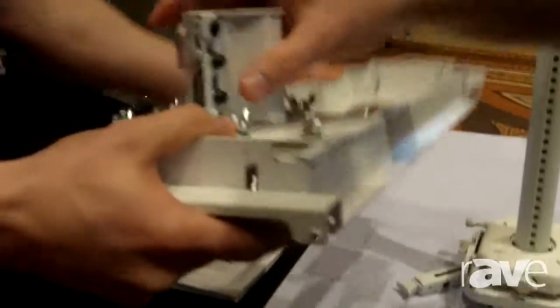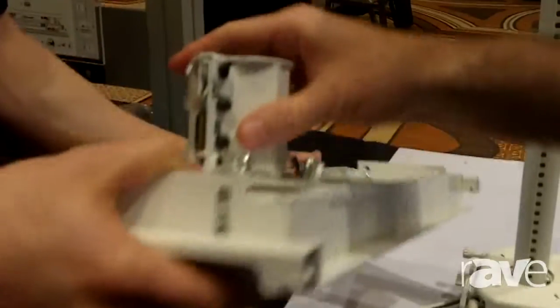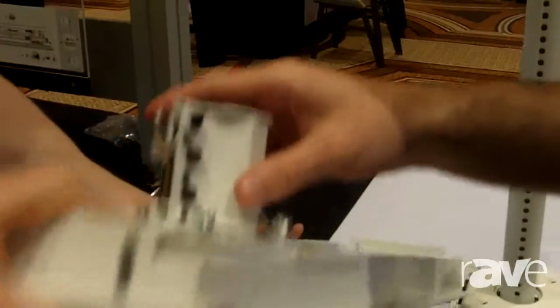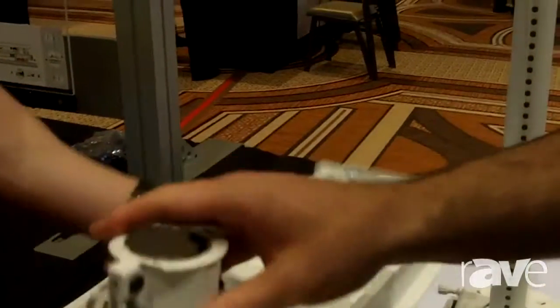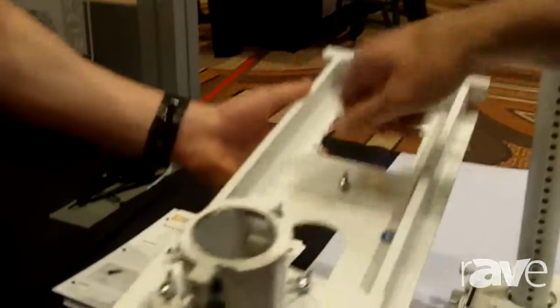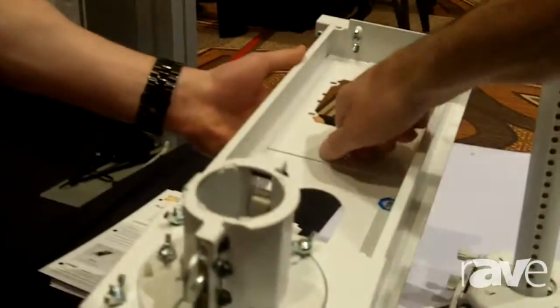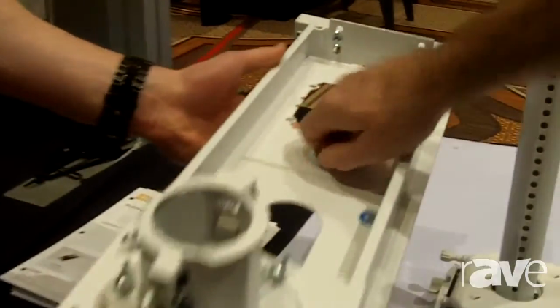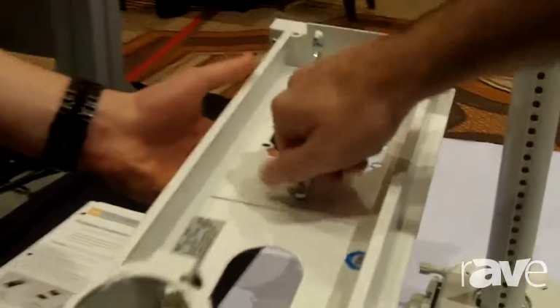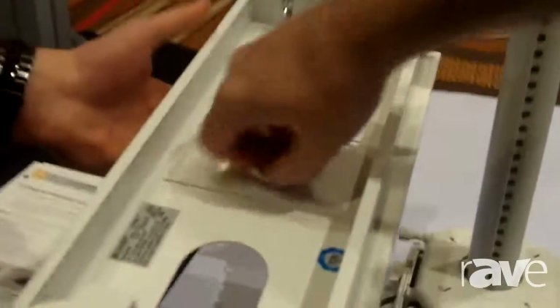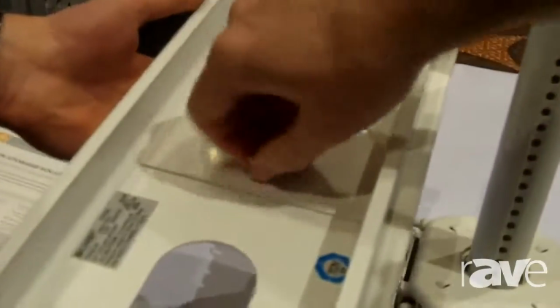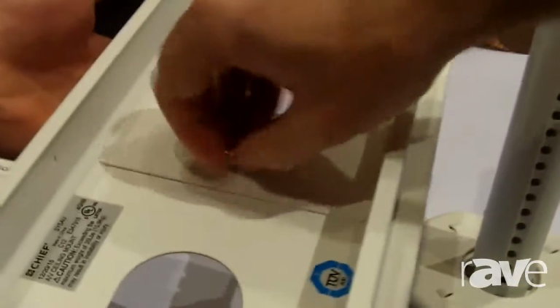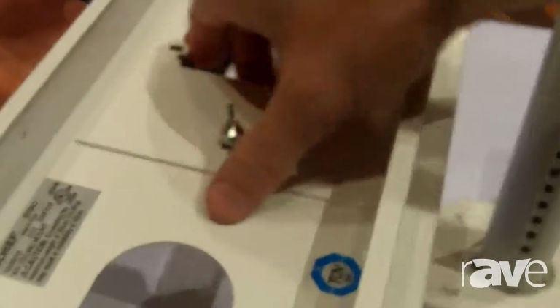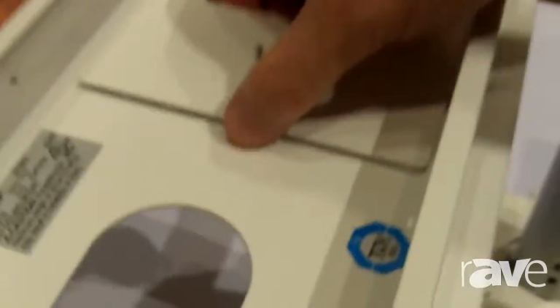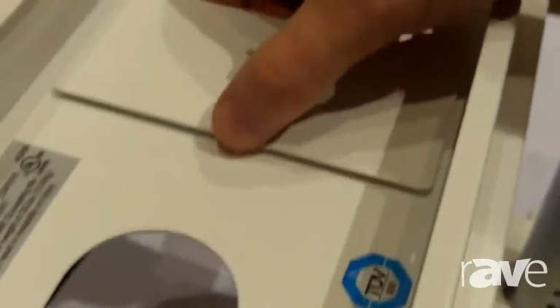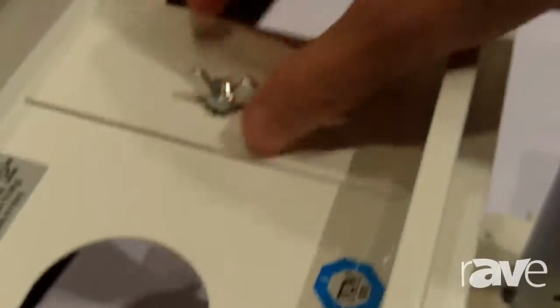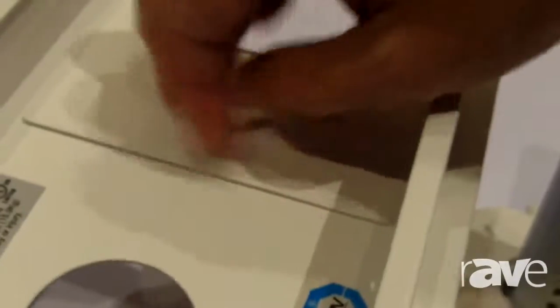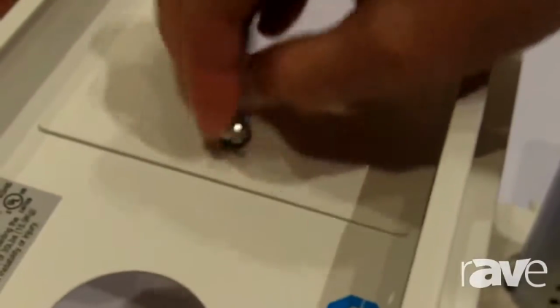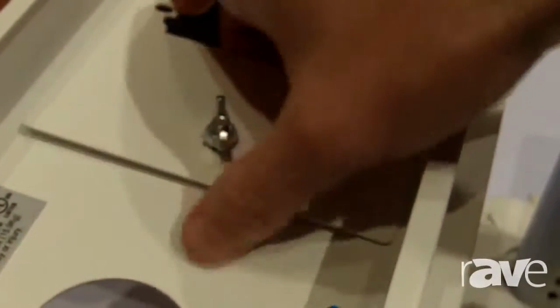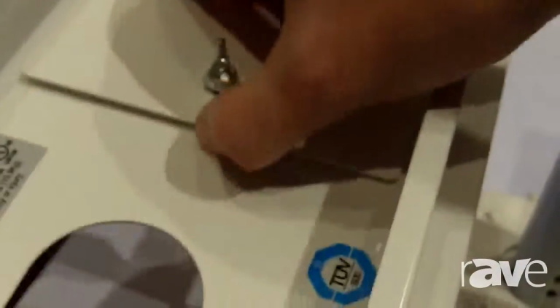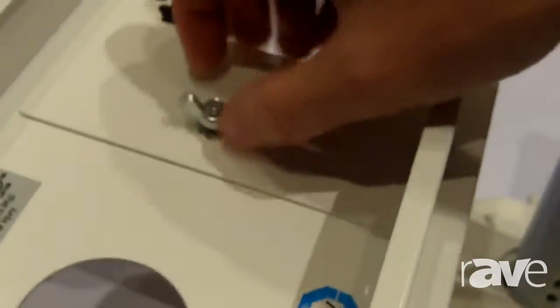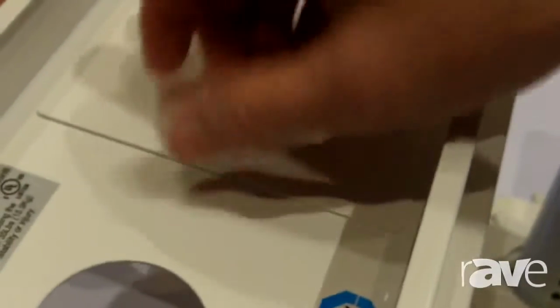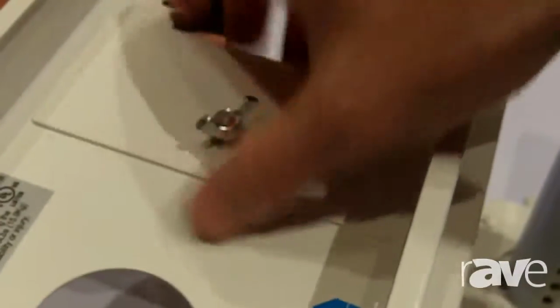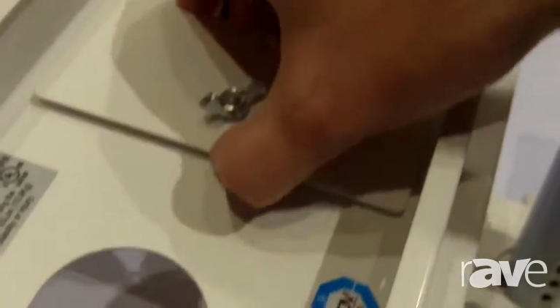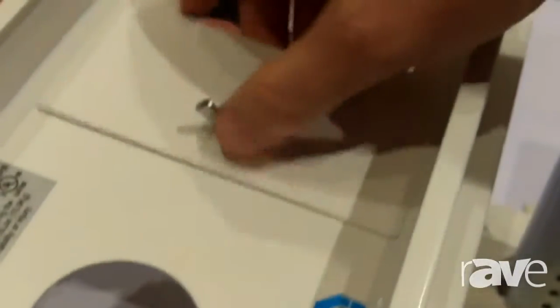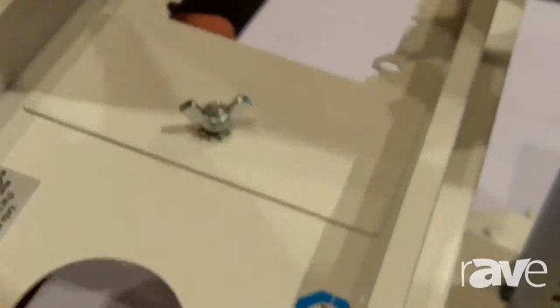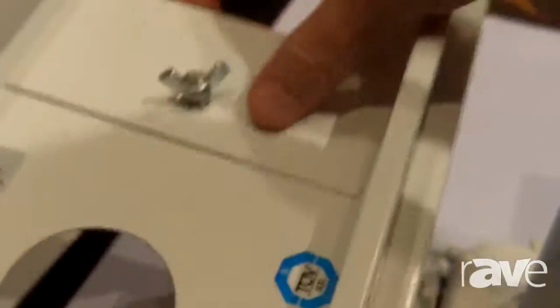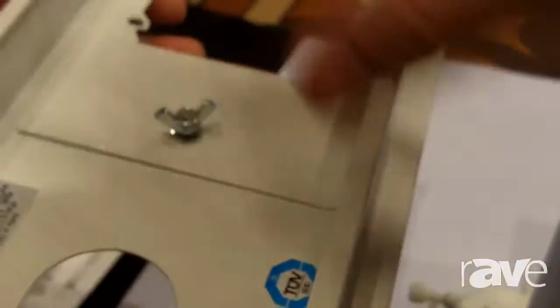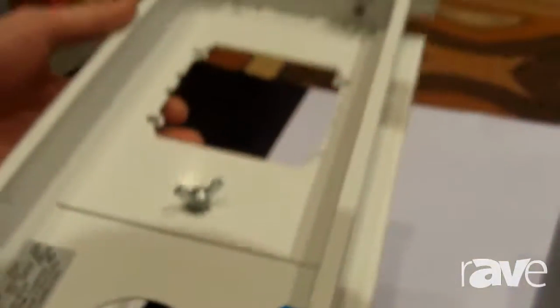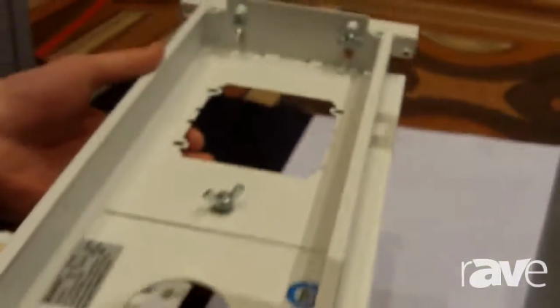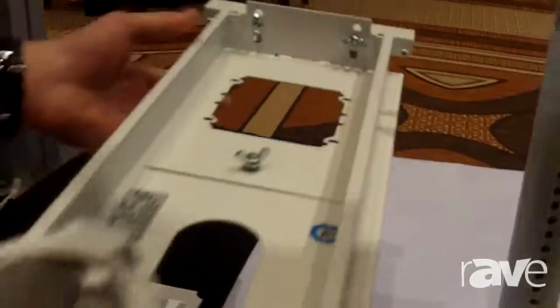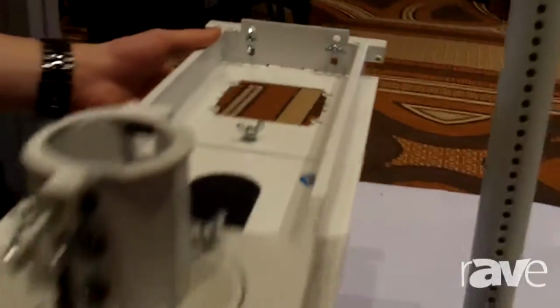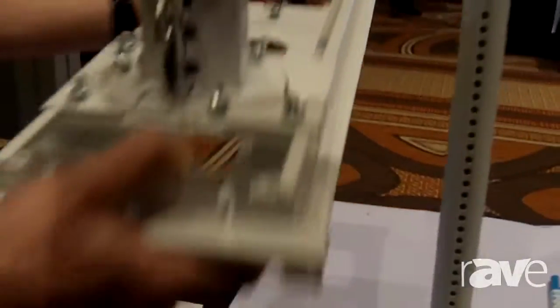One of the other new features is the electrical plate can actually come out, so that your electrician can actually install the electrical source to the plate, and then we can then mount that right in before we actually put it up top.